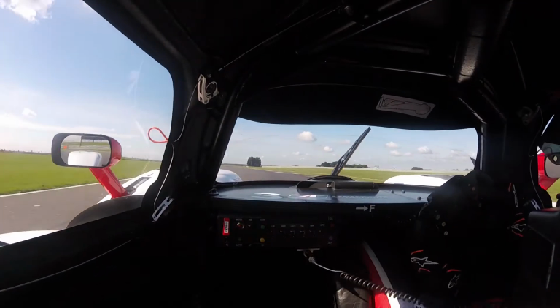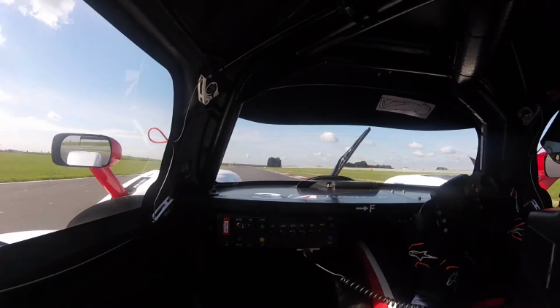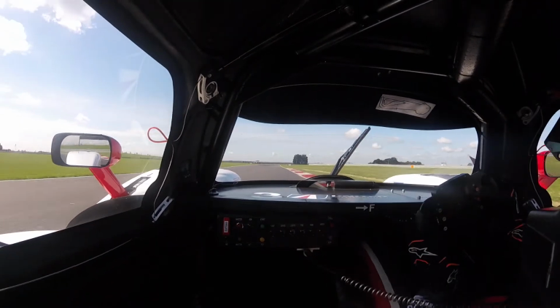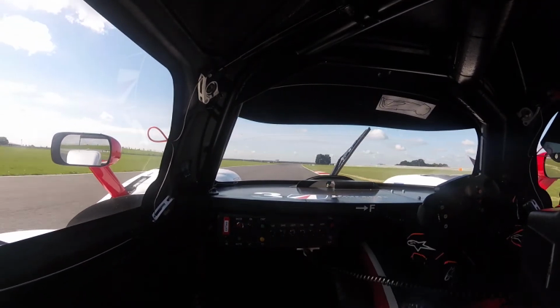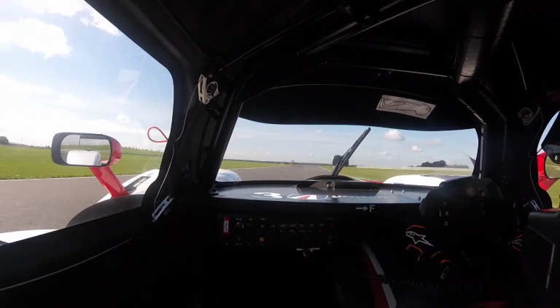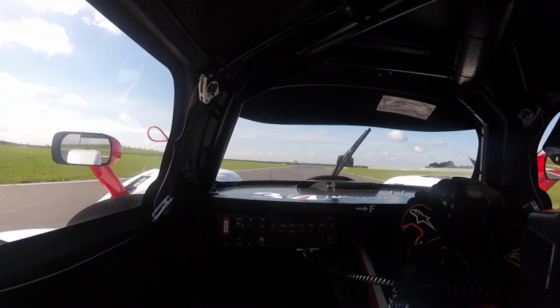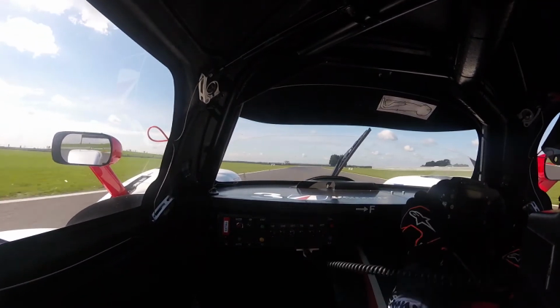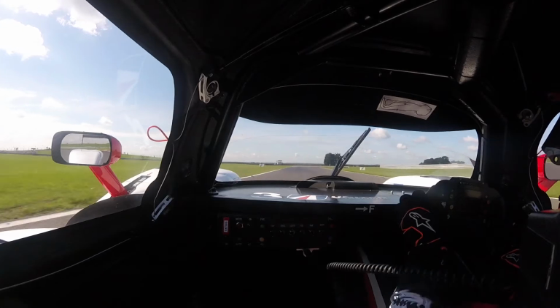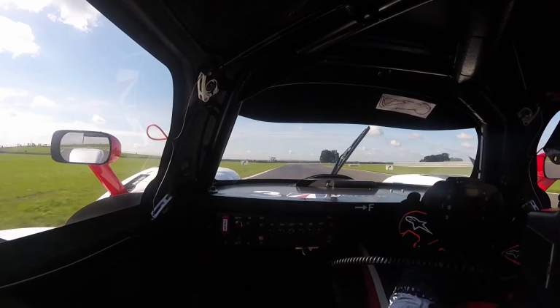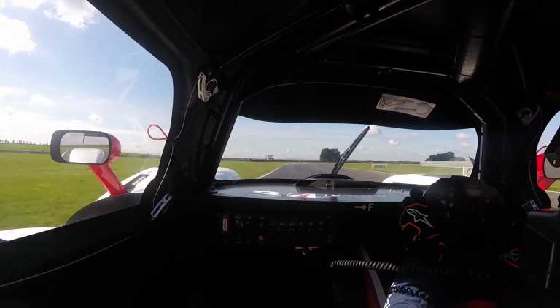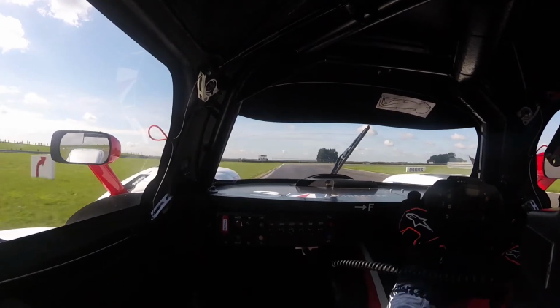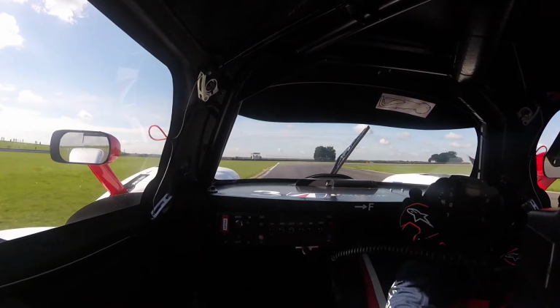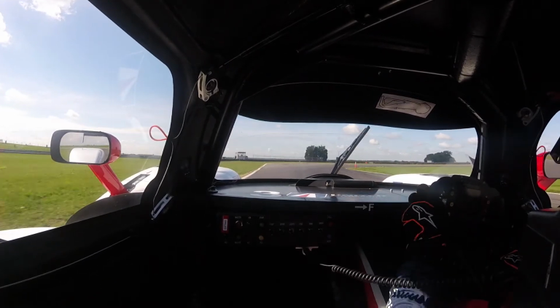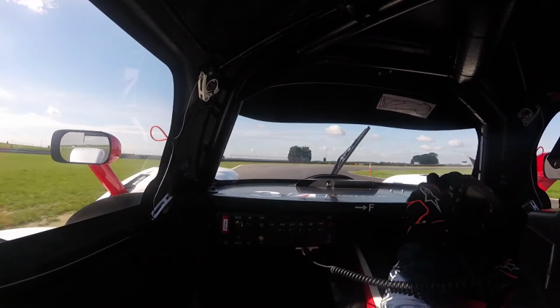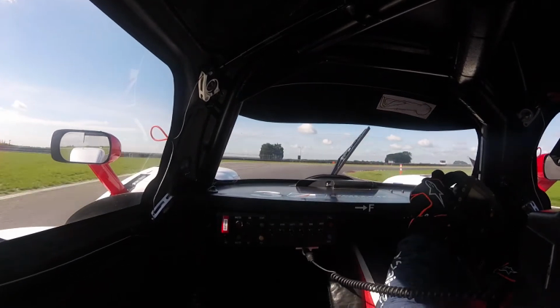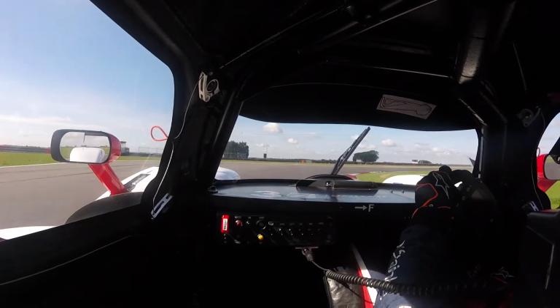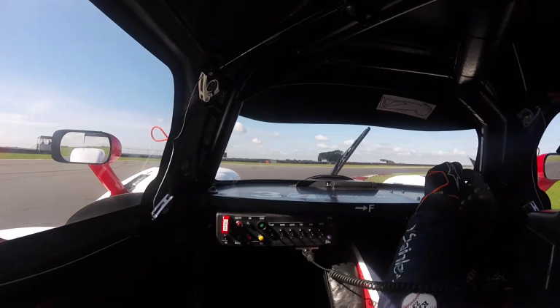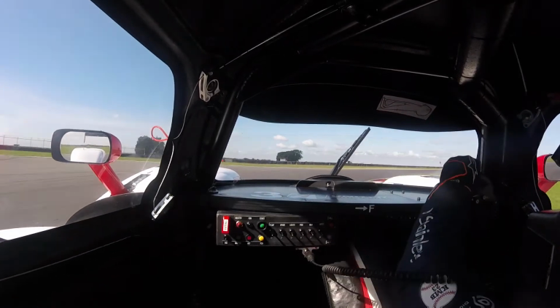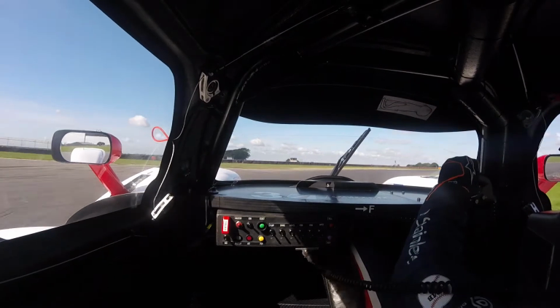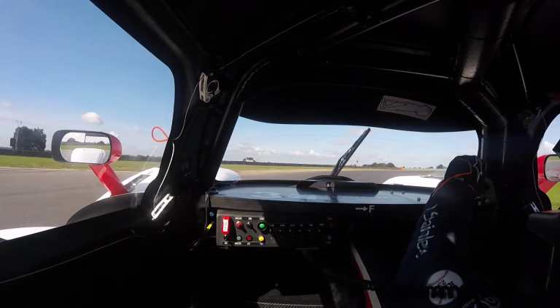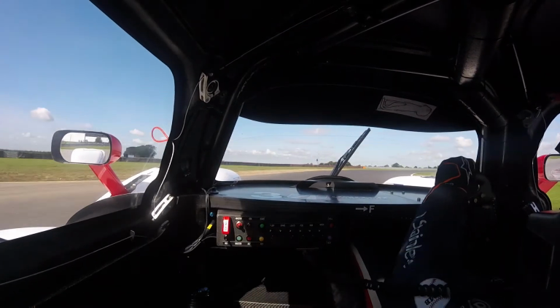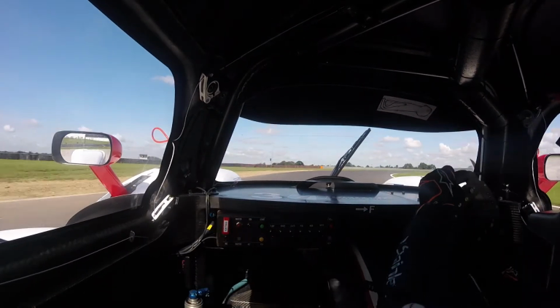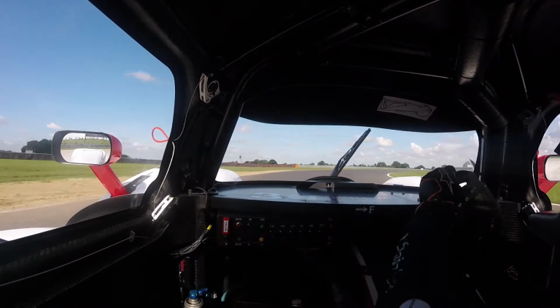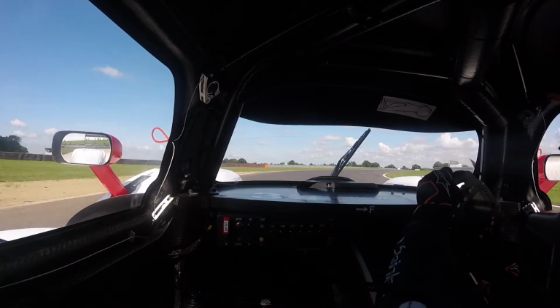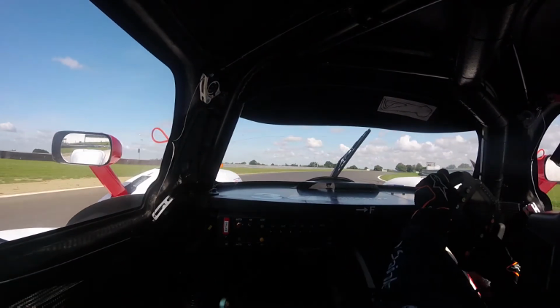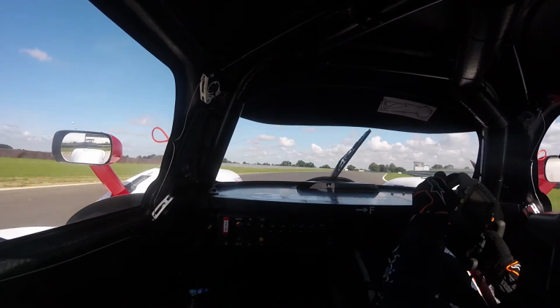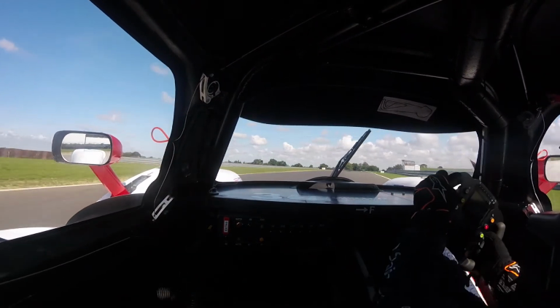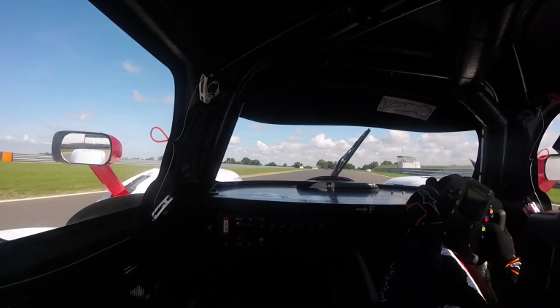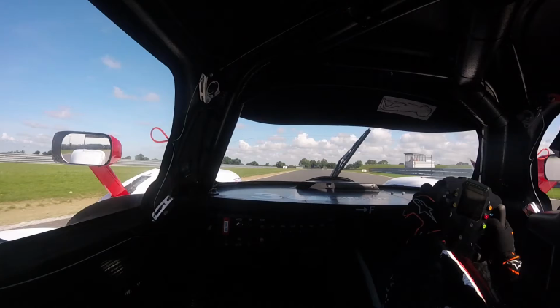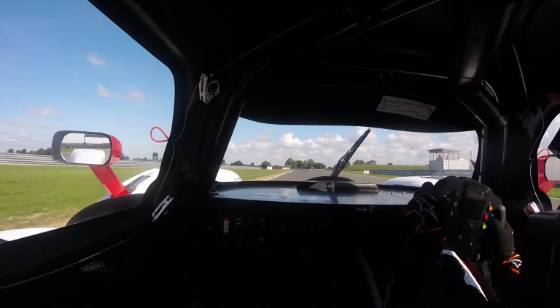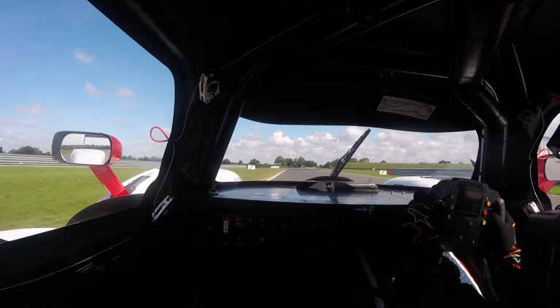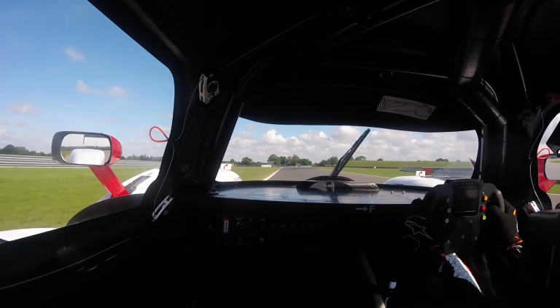Then roll it in through Hamilton and pick up the throttle early. Car feels great through there. Then brake, pick up the apex kerb and get on the throttle early again.